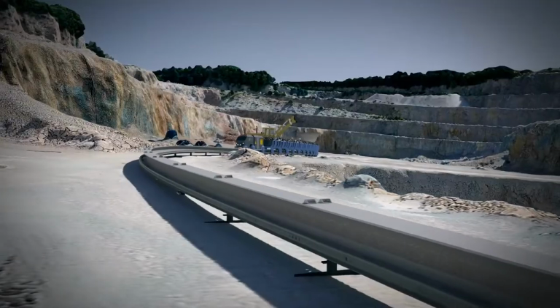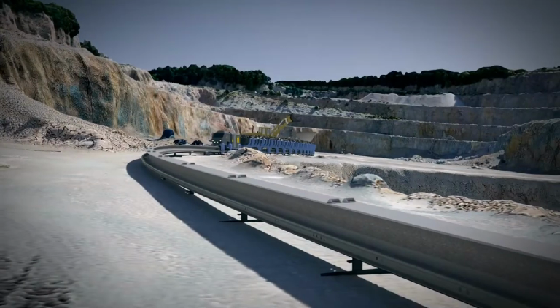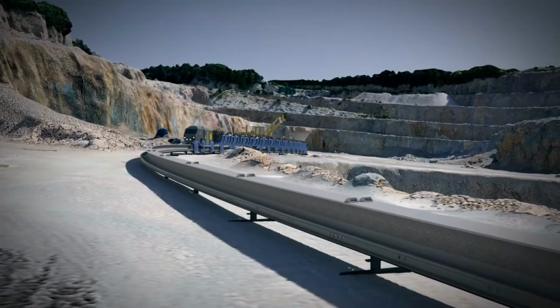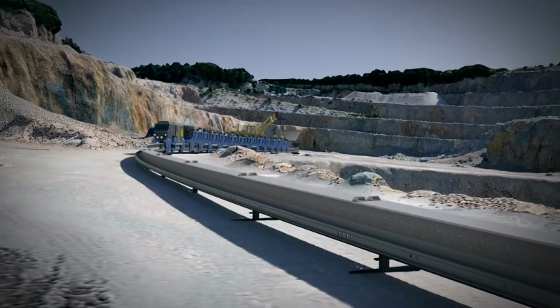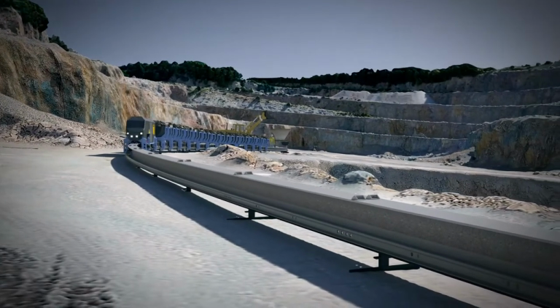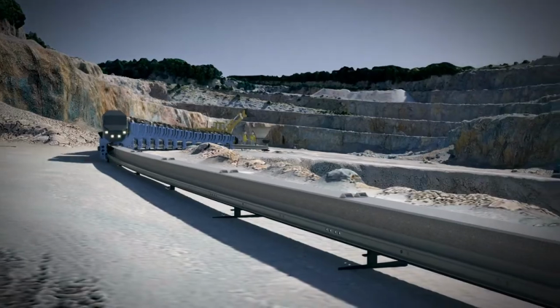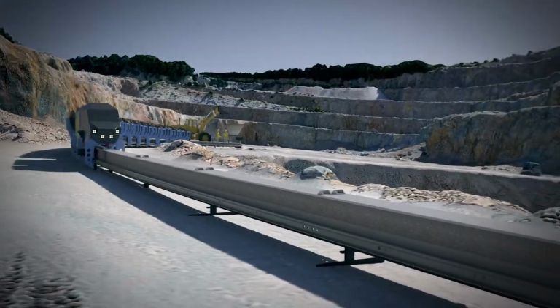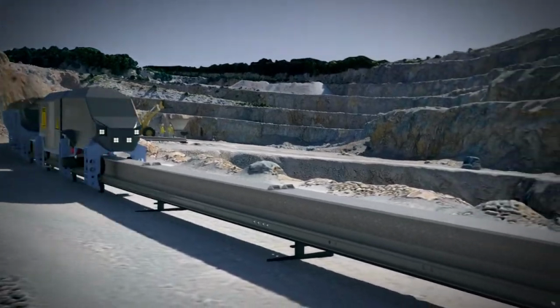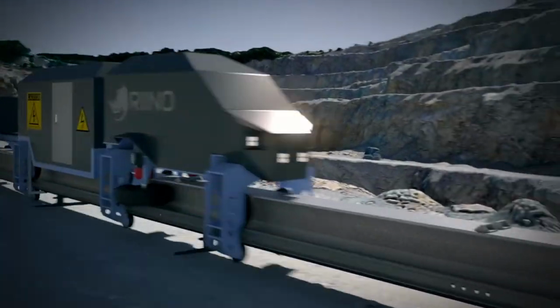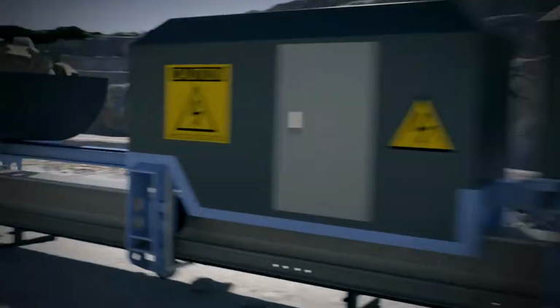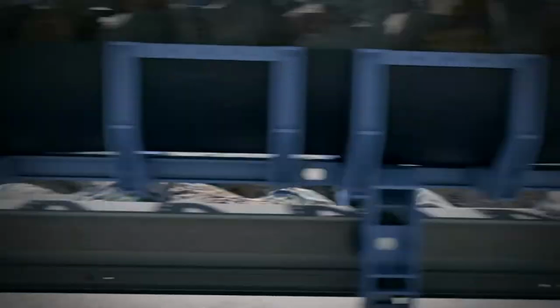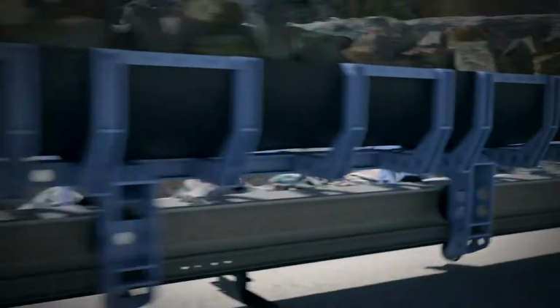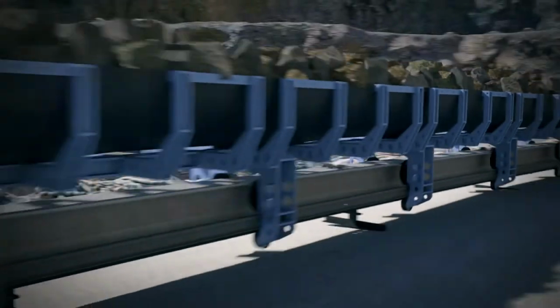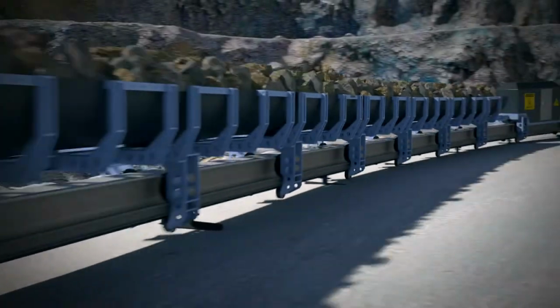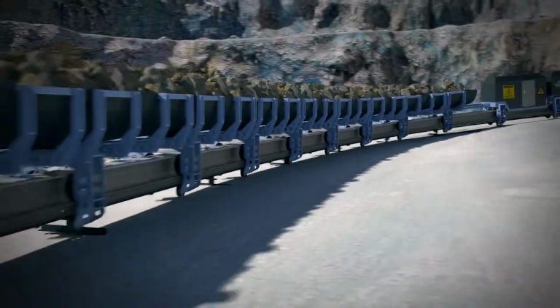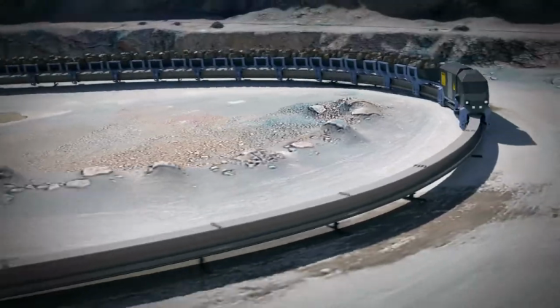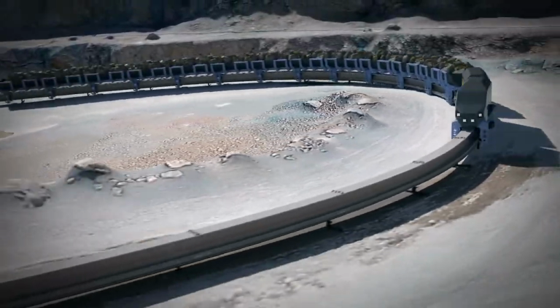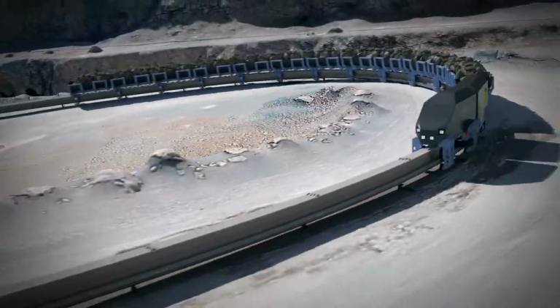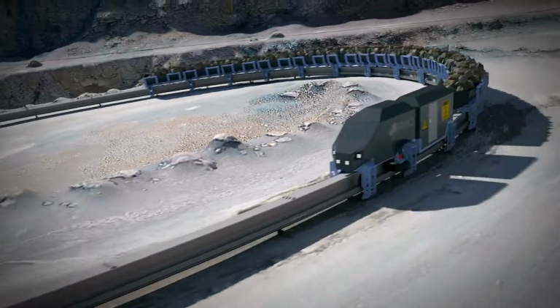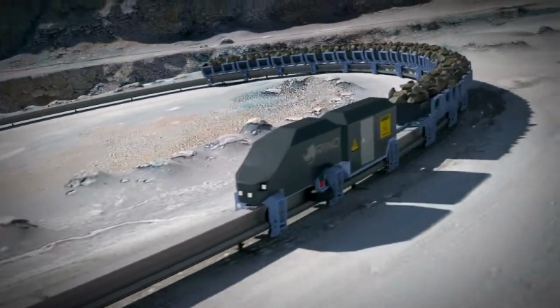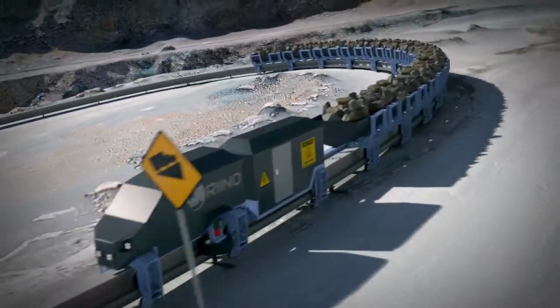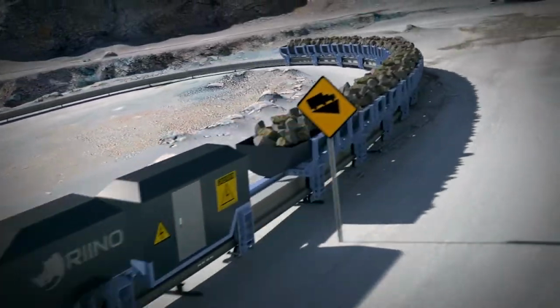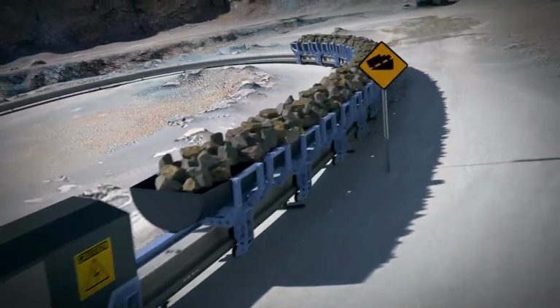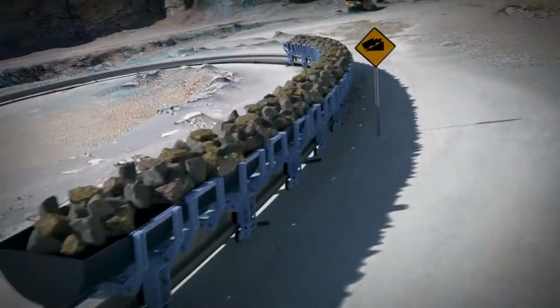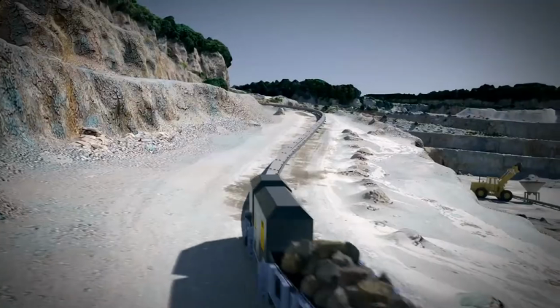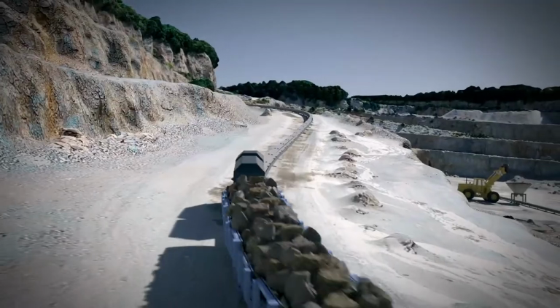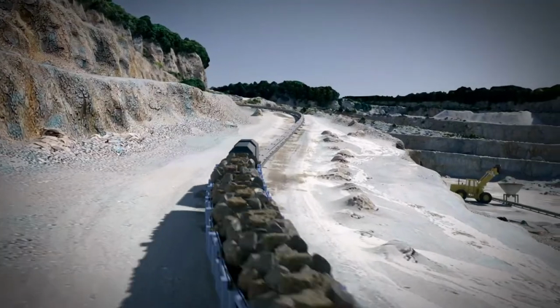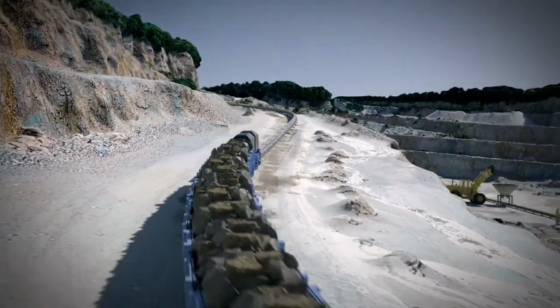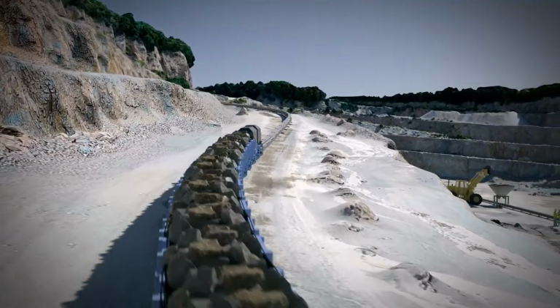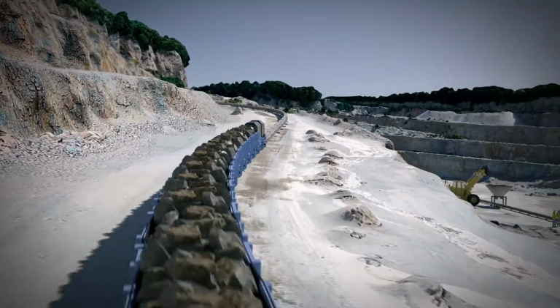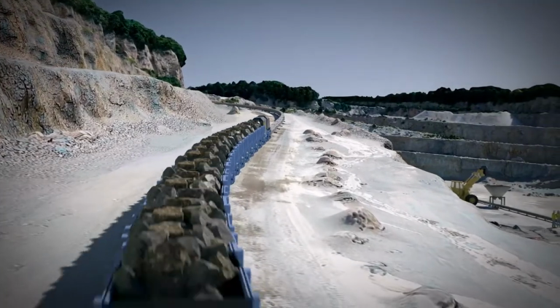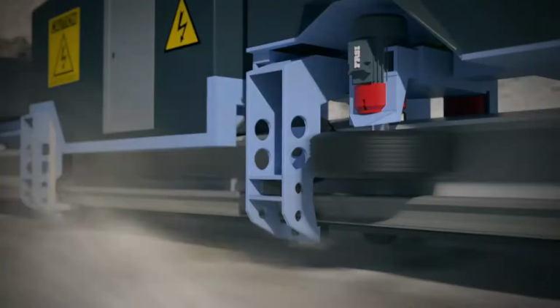Squeezing rubber tires against the structural member of the rail is the driving force behind the Rhino. This allows the system to climb ramps up to 50 percent grade, which can greatly reduce ramp travel distances.